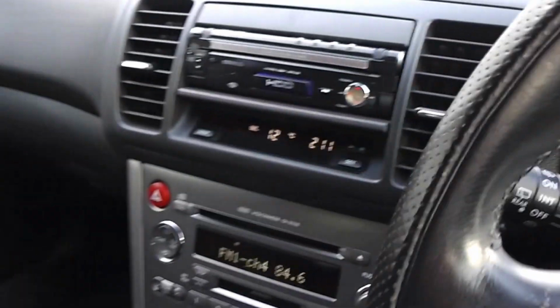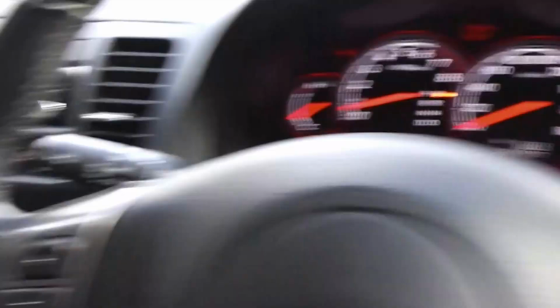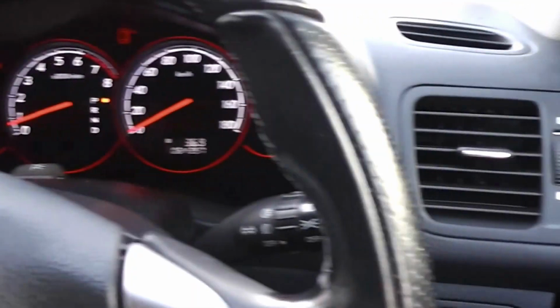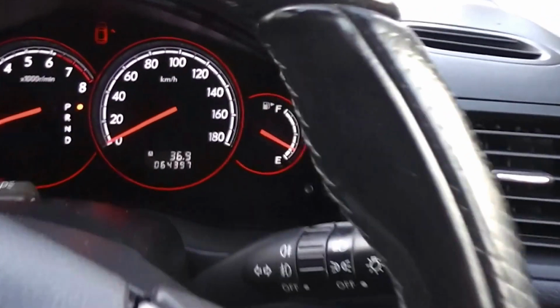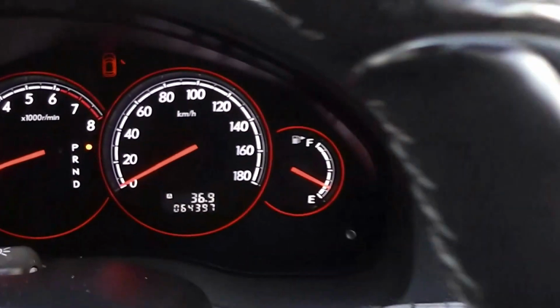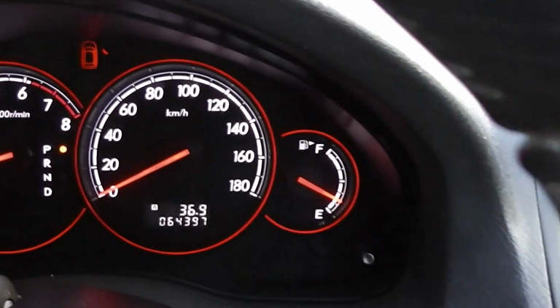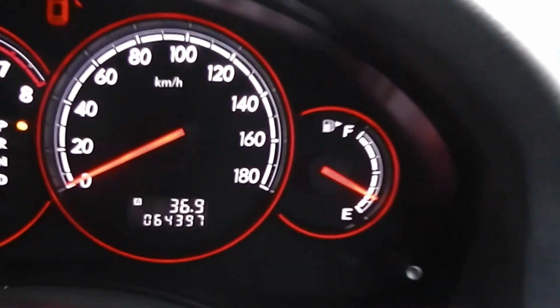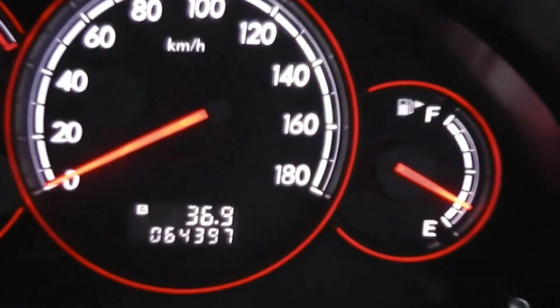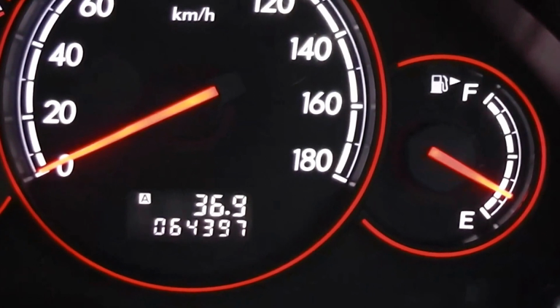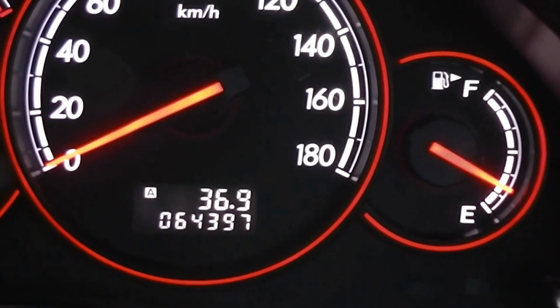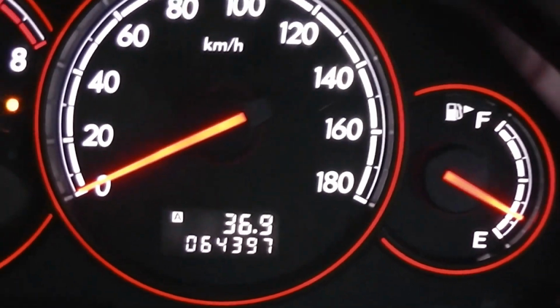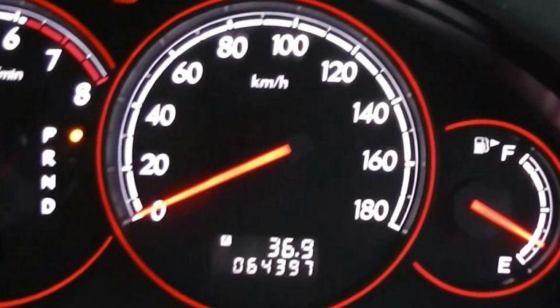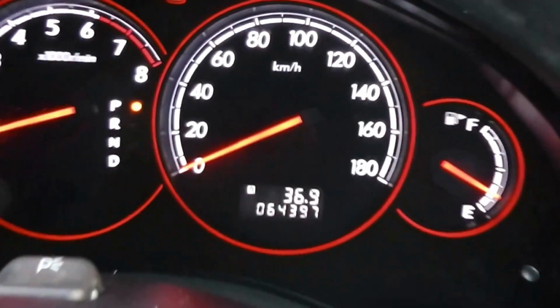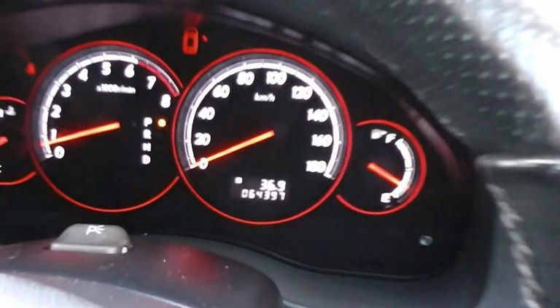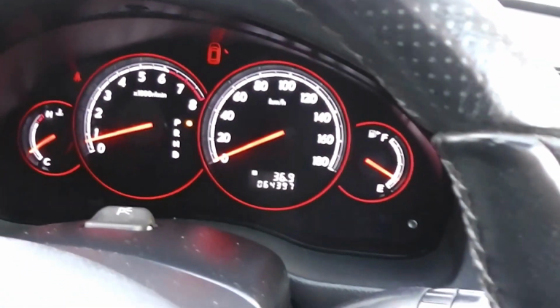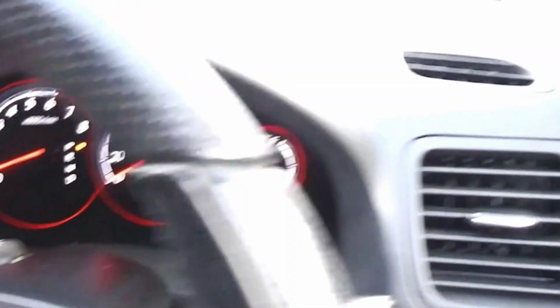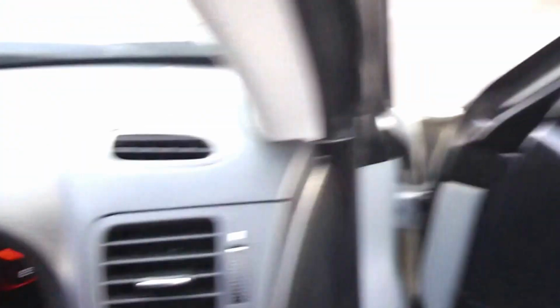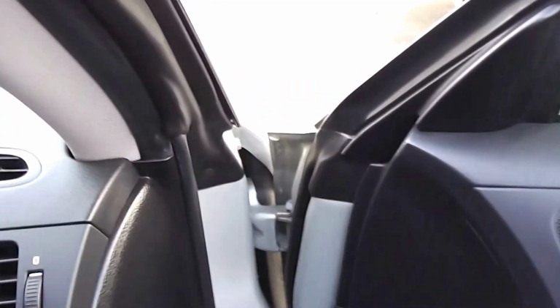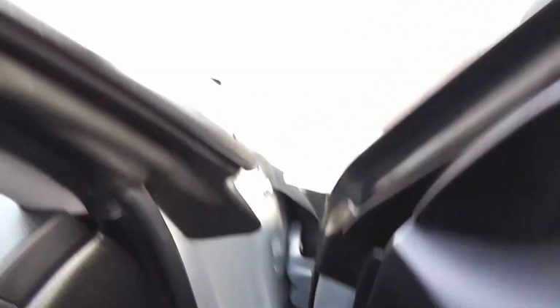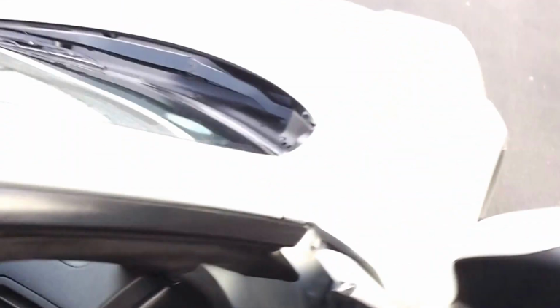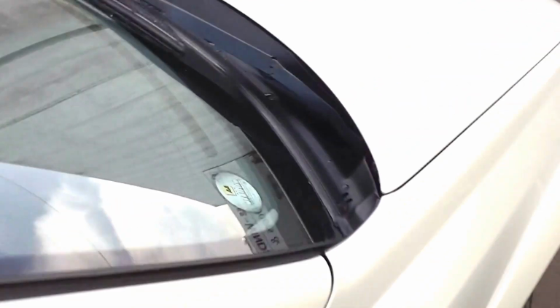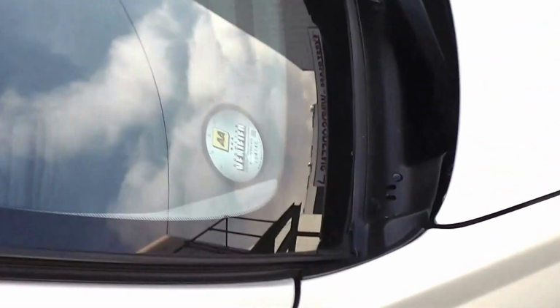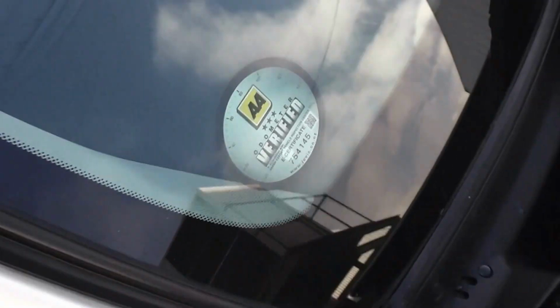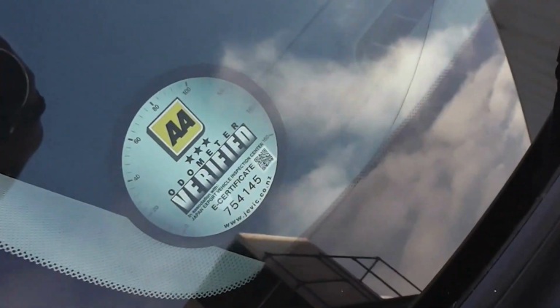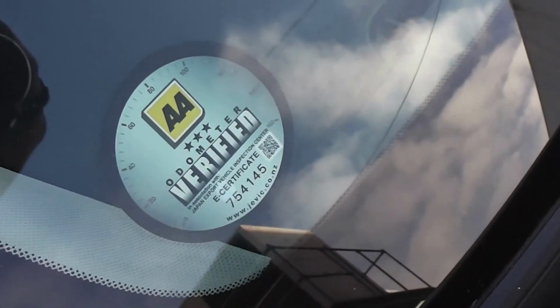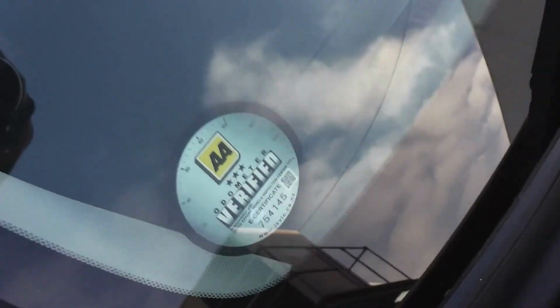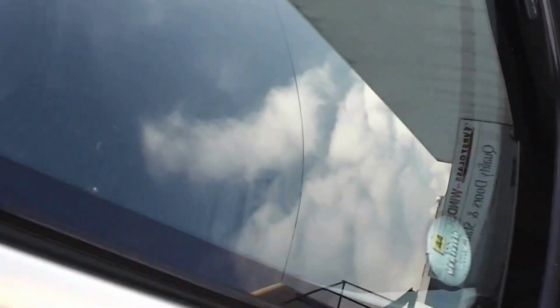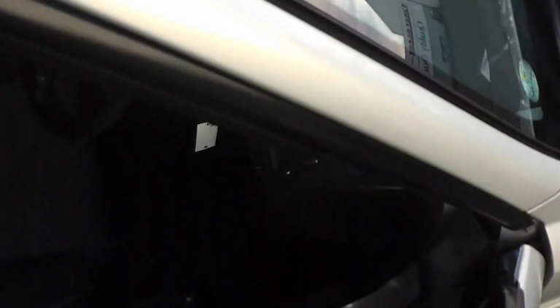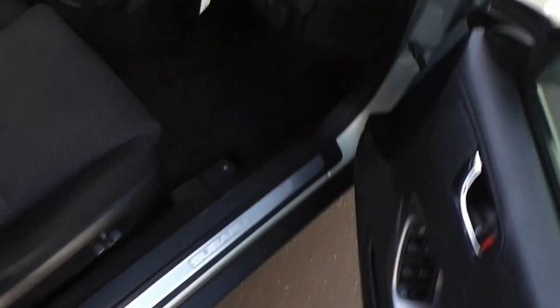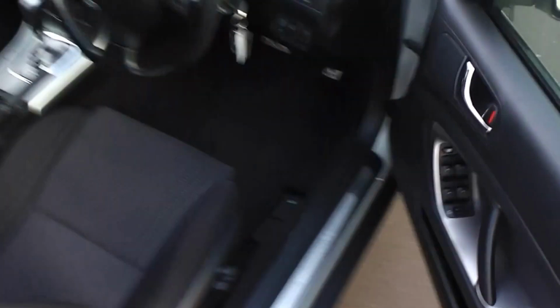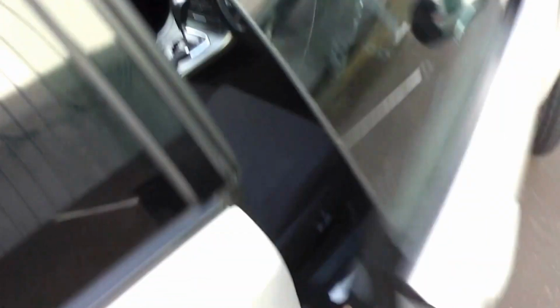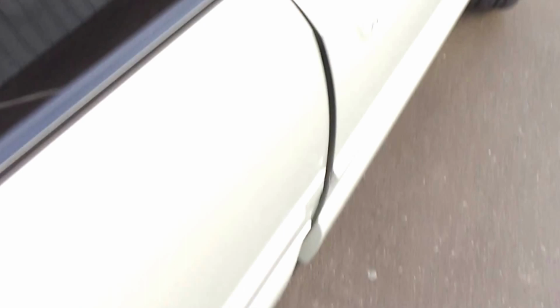As you can see, very very clean and tidy — only 64,397 kilometres. And like I said, it's AA verified mileage. Genuine mileage.